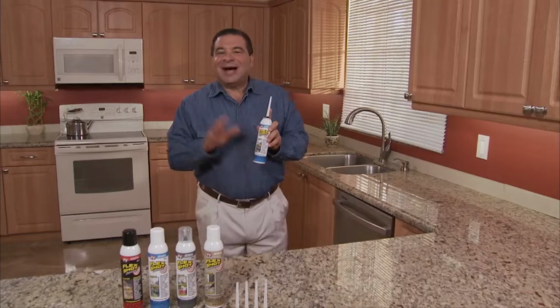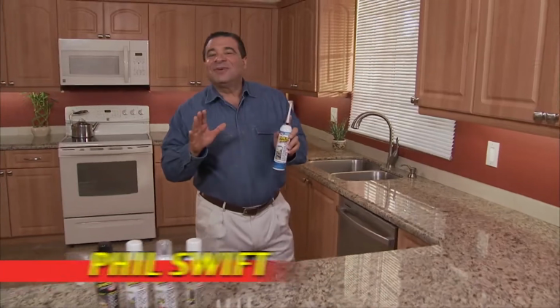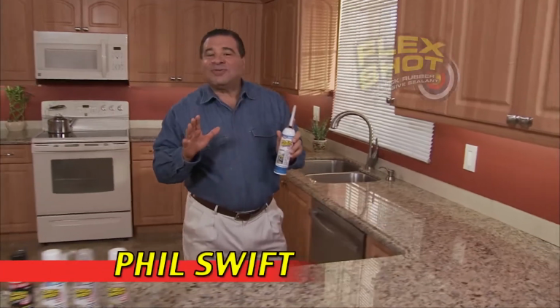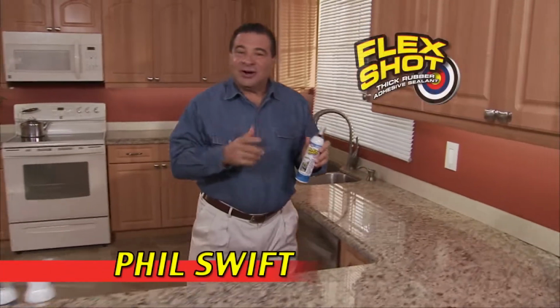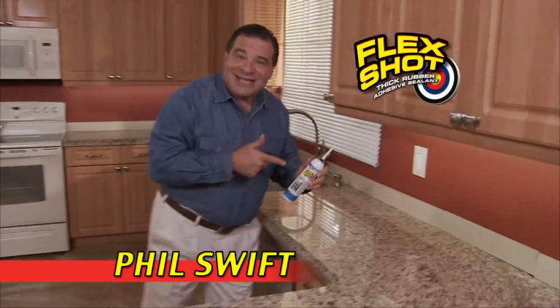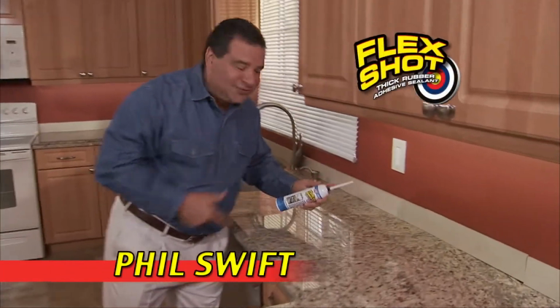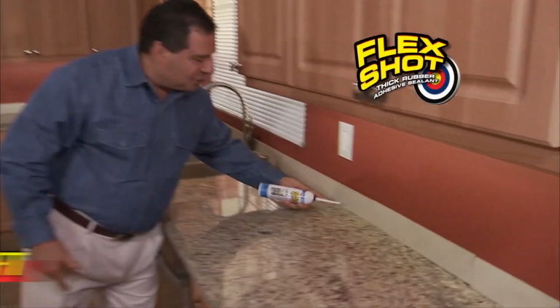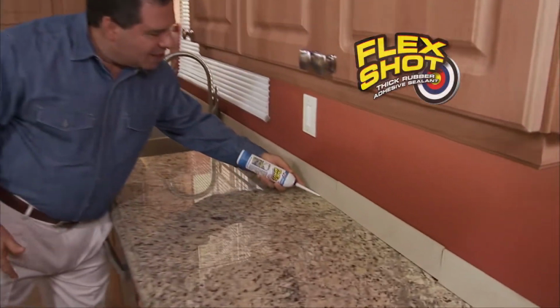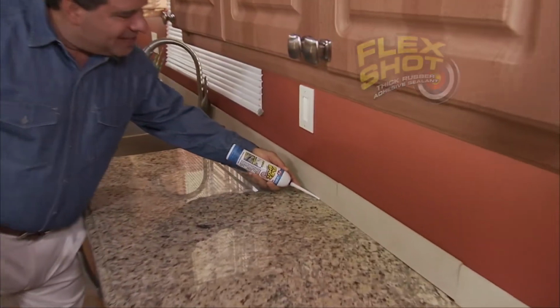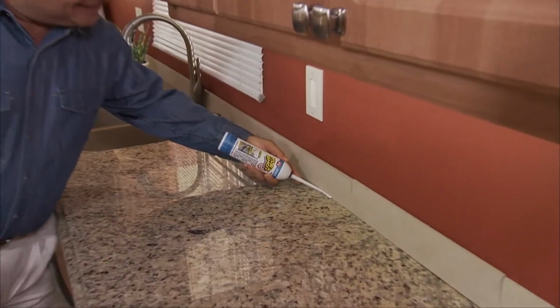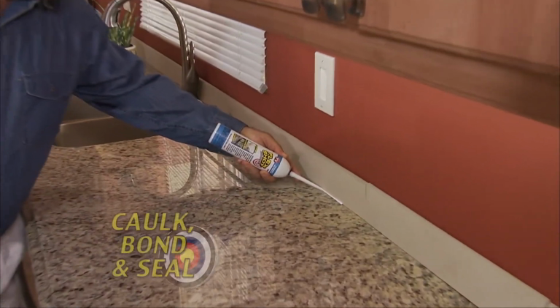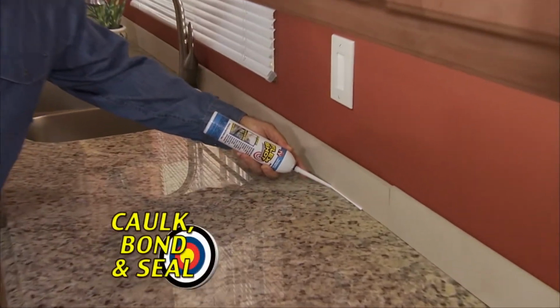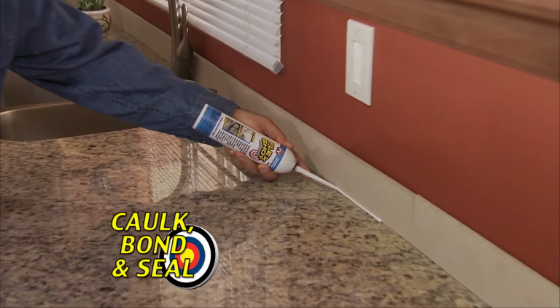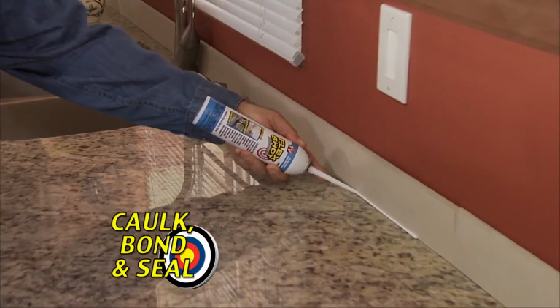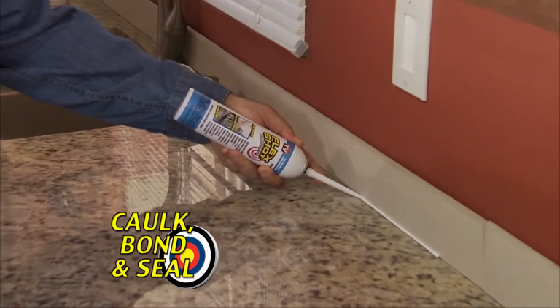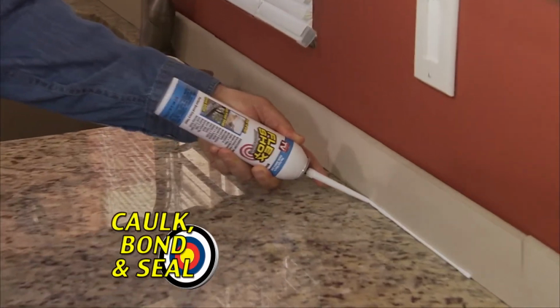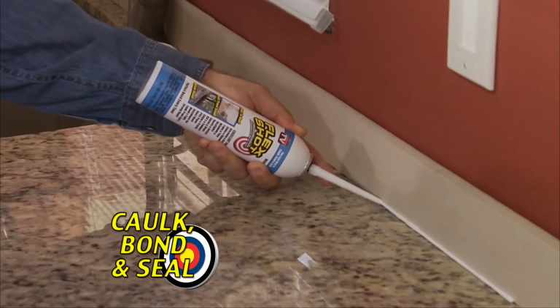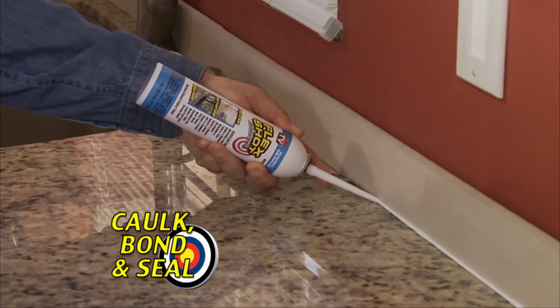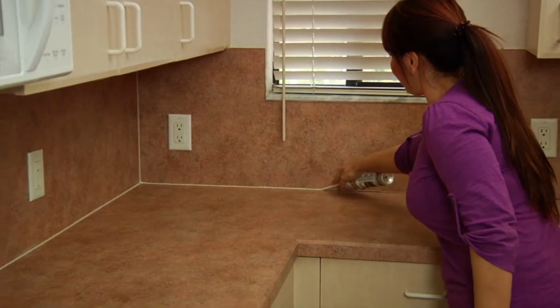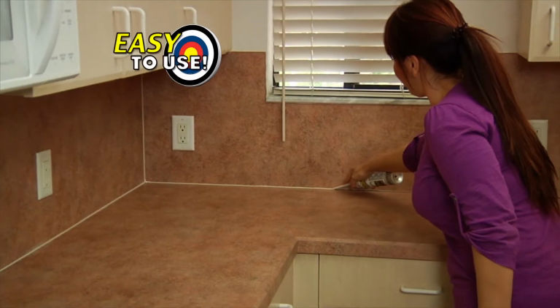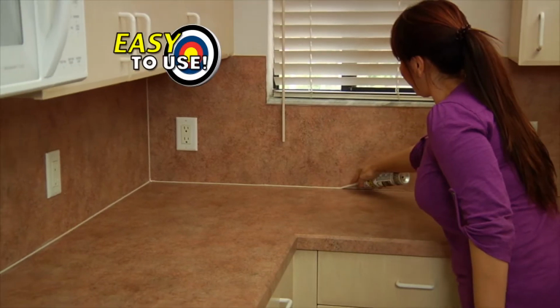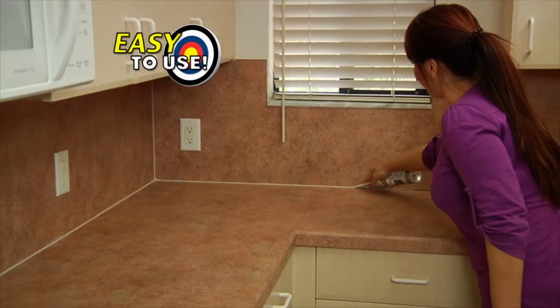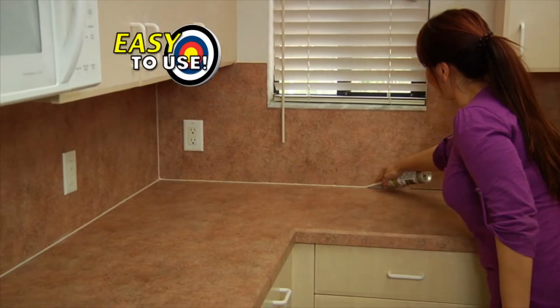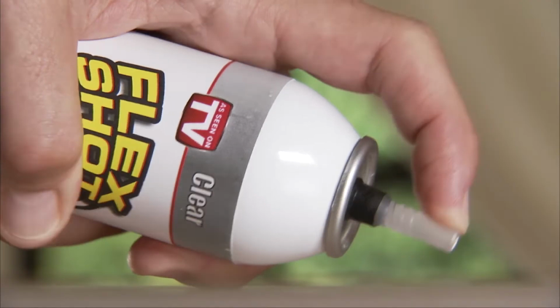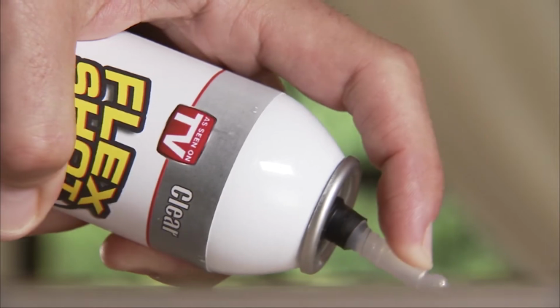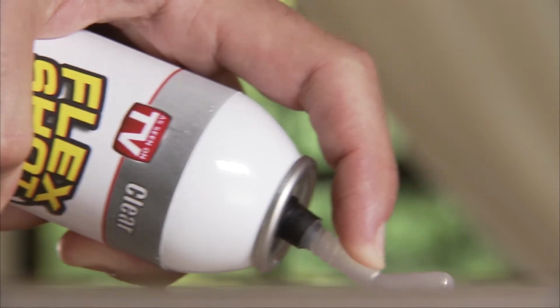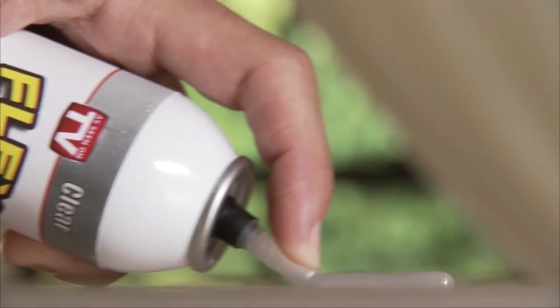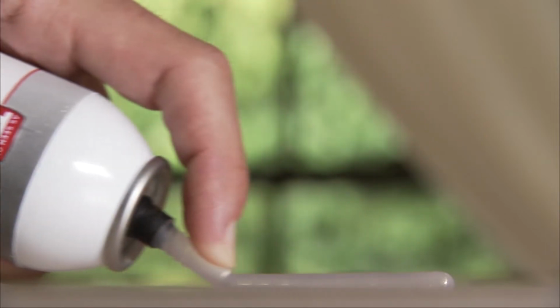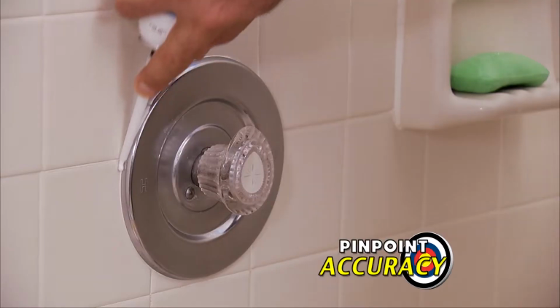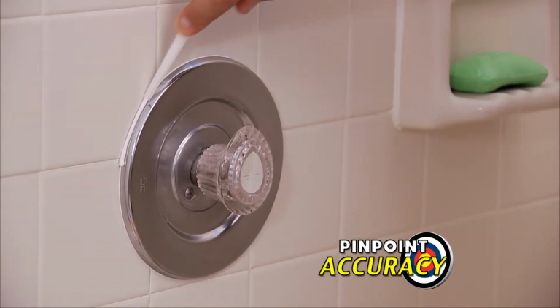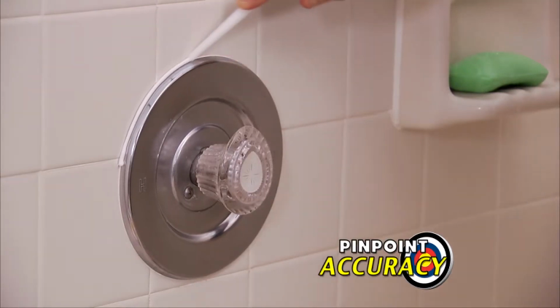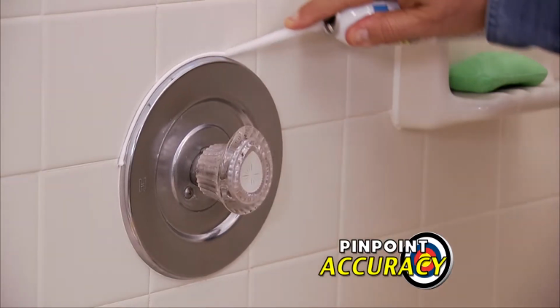Hi, Phil Swift here. This is FlexShot, the easy way to caulk, bond, and seal virtually everything. And it's so easy to use — simply push the trigger to make quick repairs with pinpoint accuracy.